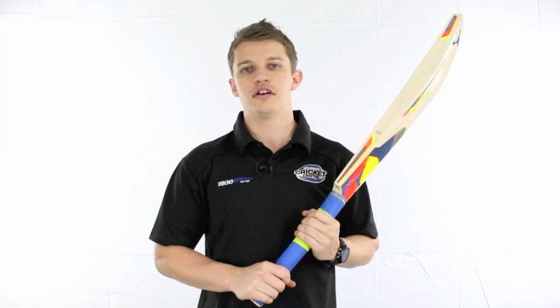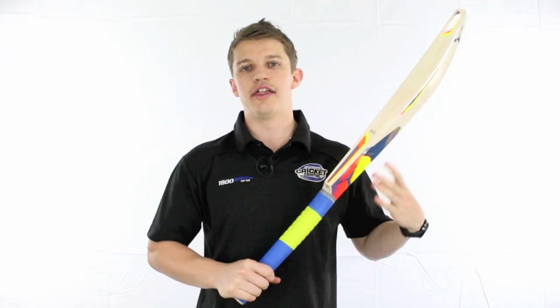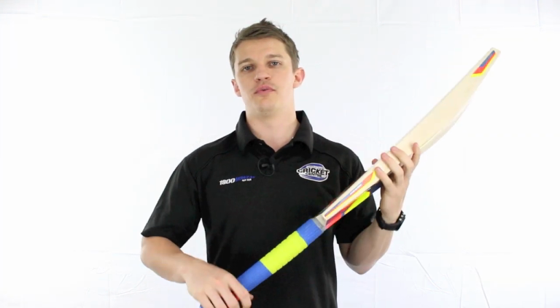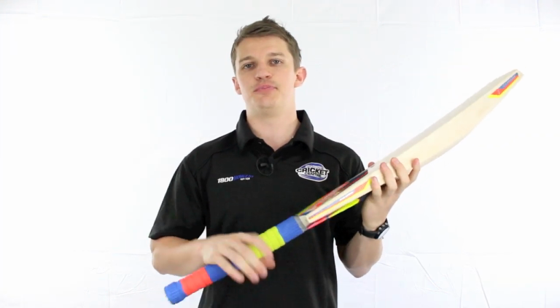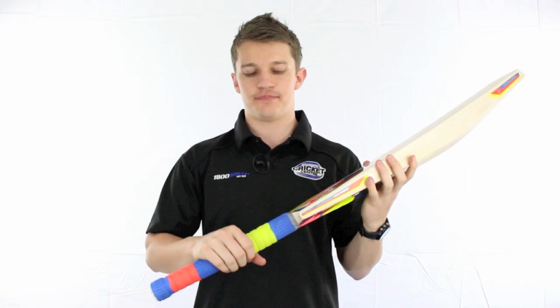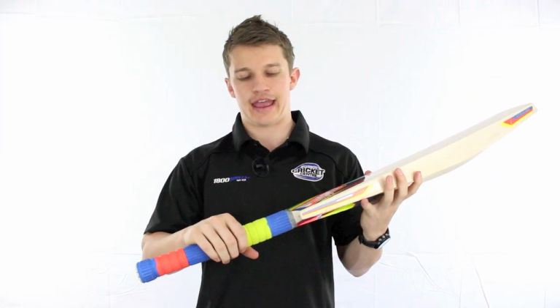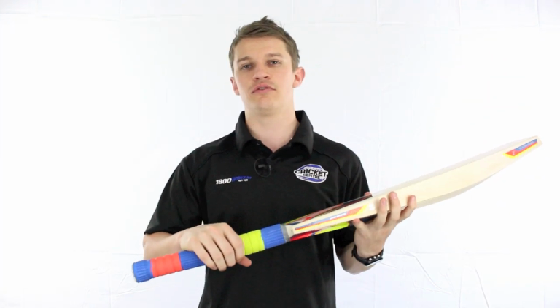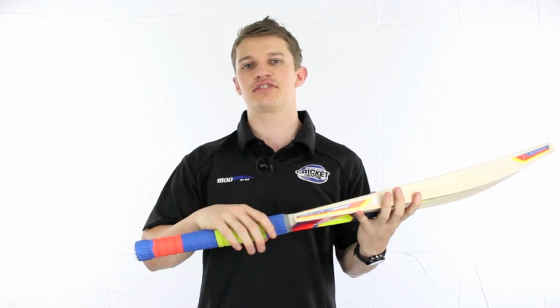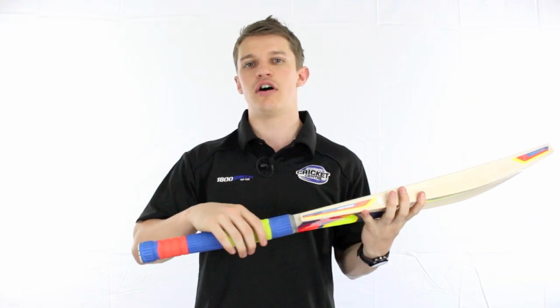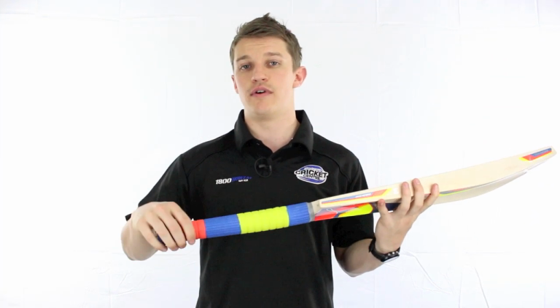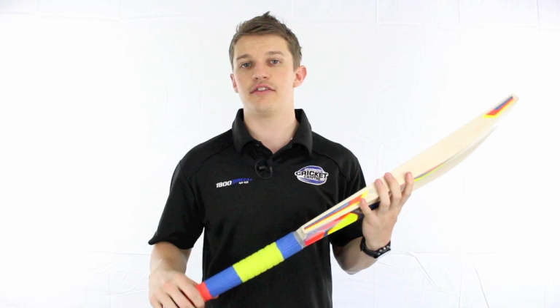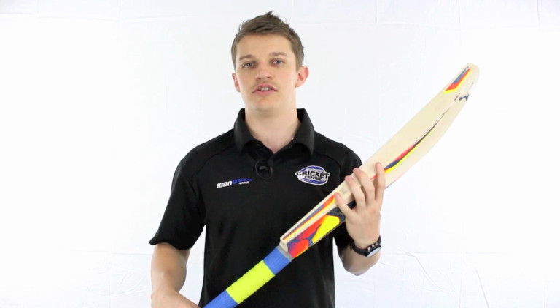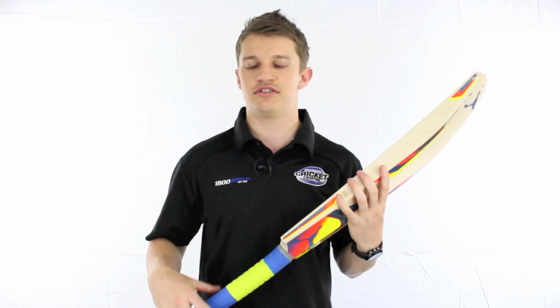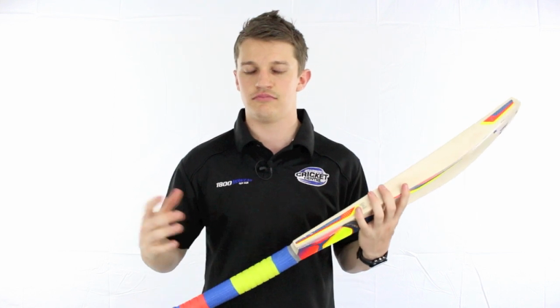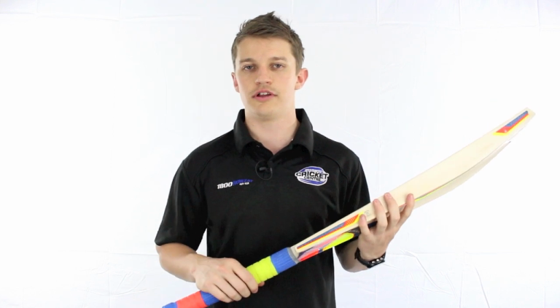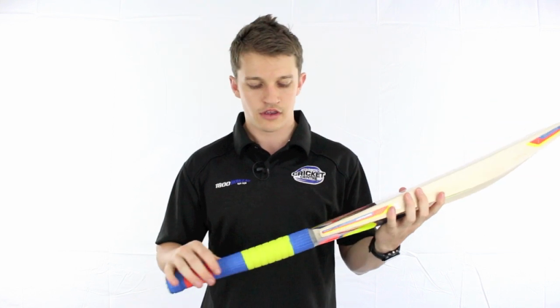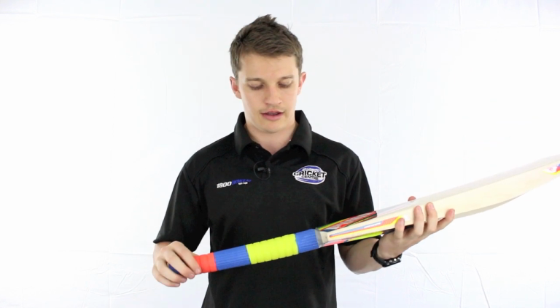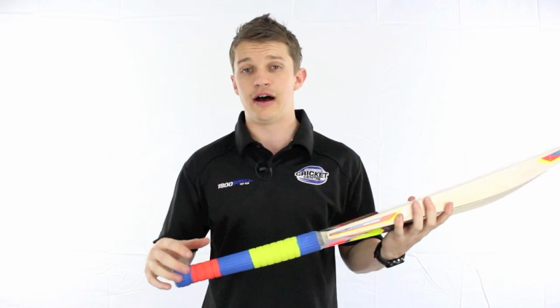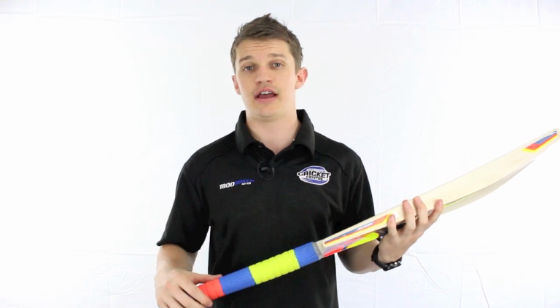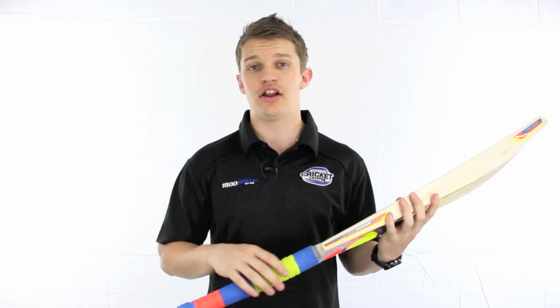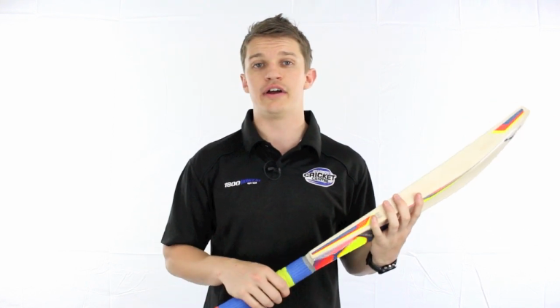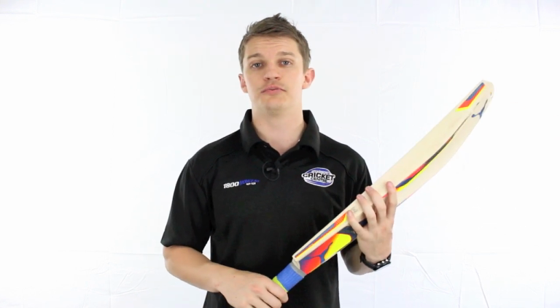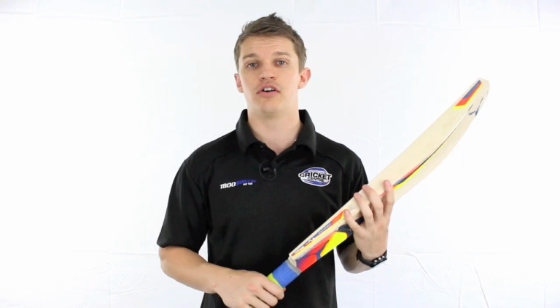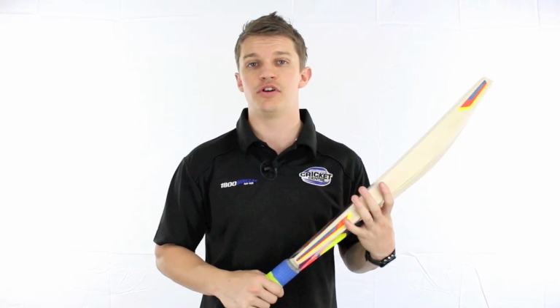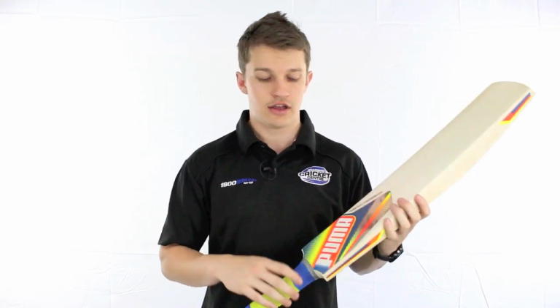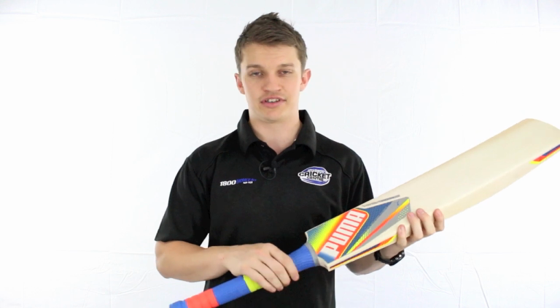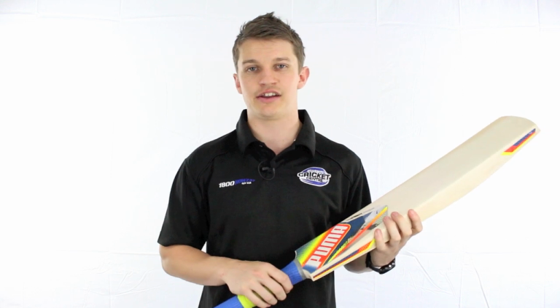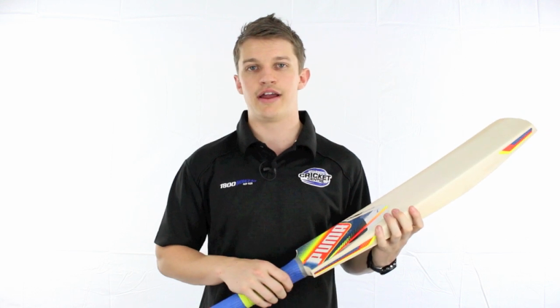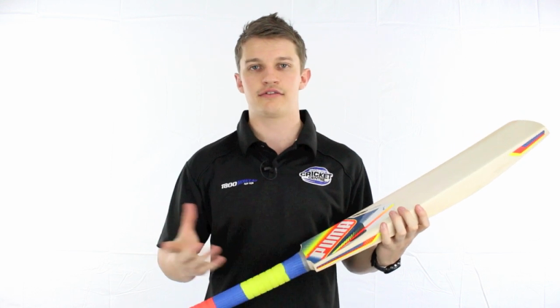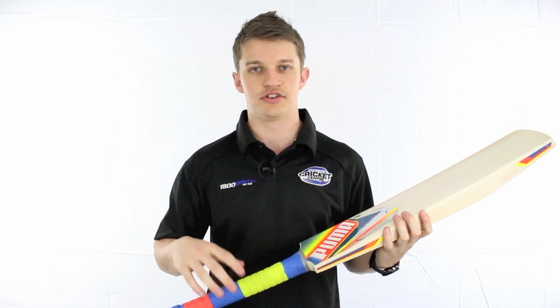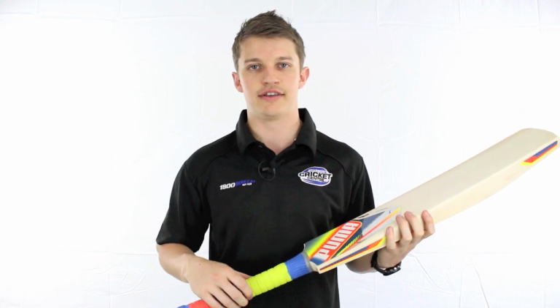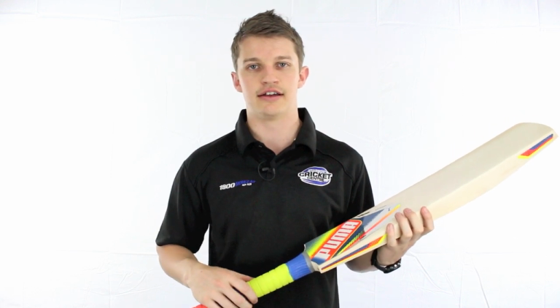On another note with this bat, the handle is slightly rounder than what it is normally. In the past we have seen oval handles by the guys at Puma, but we're starting to go round — it's the trend these days.